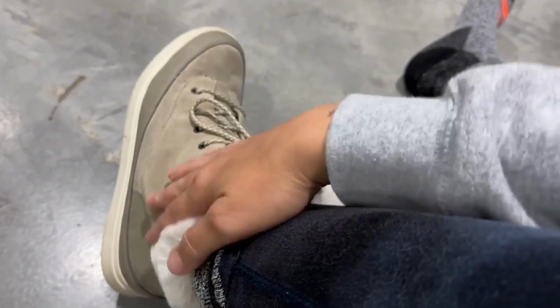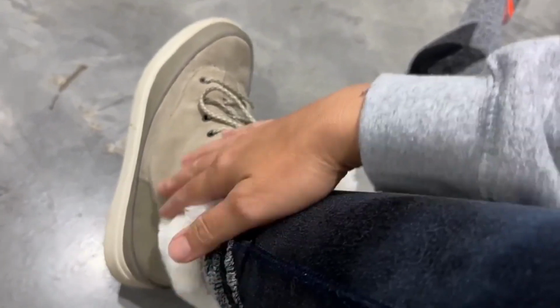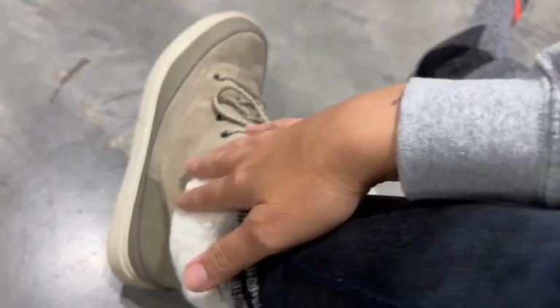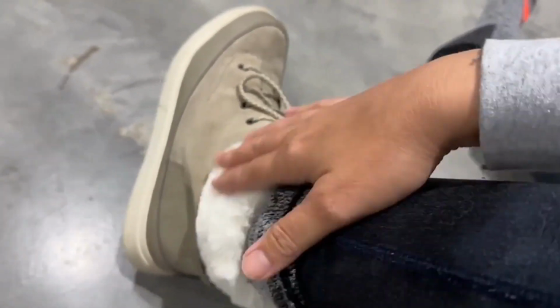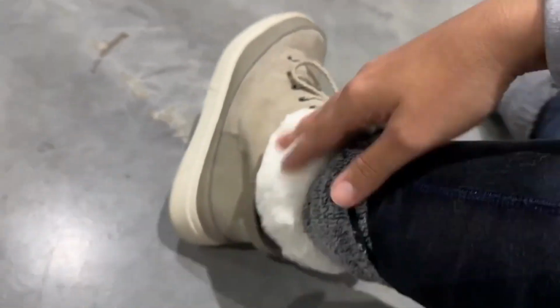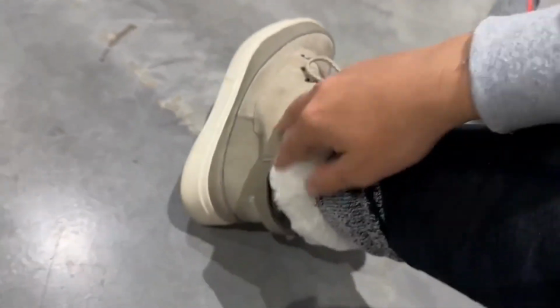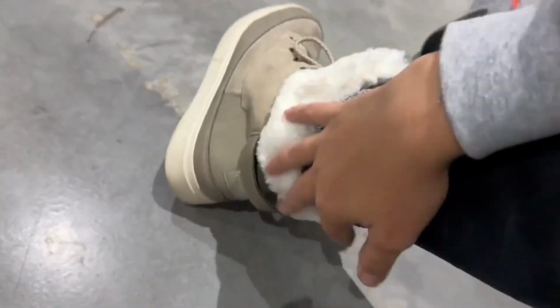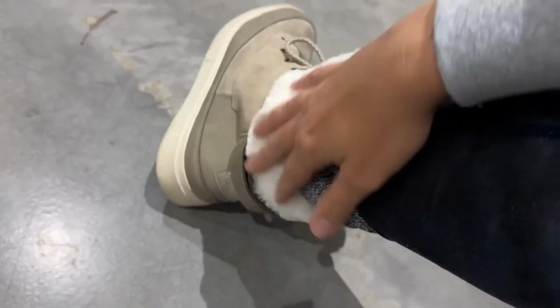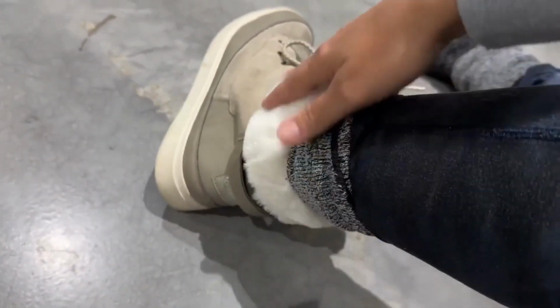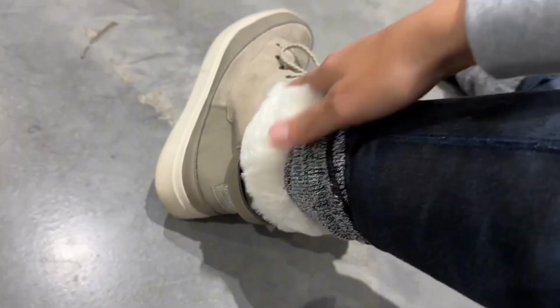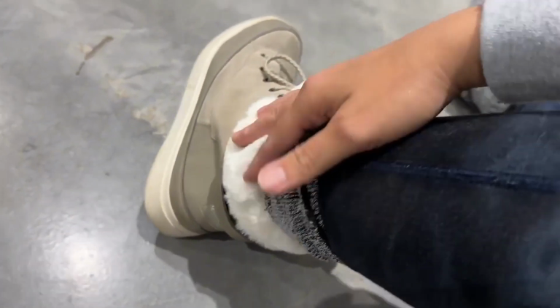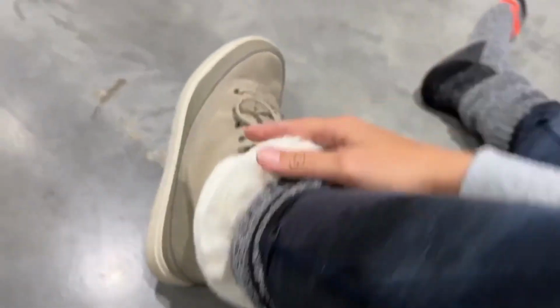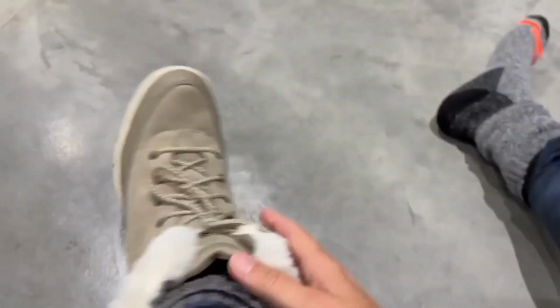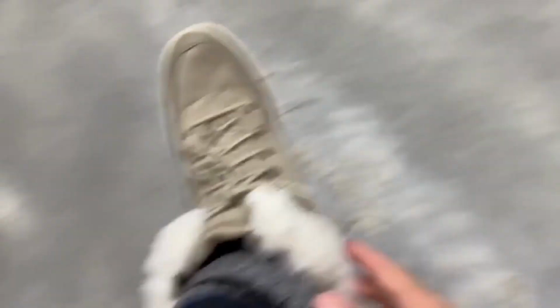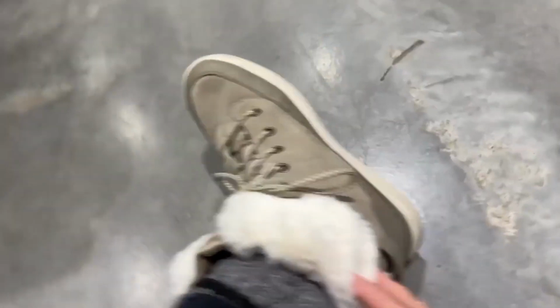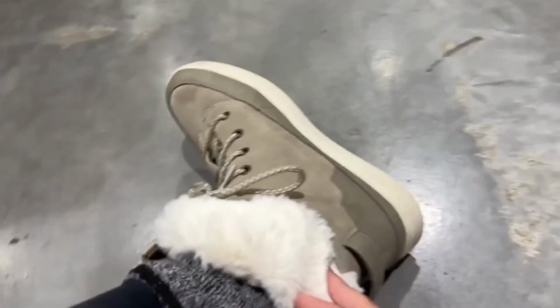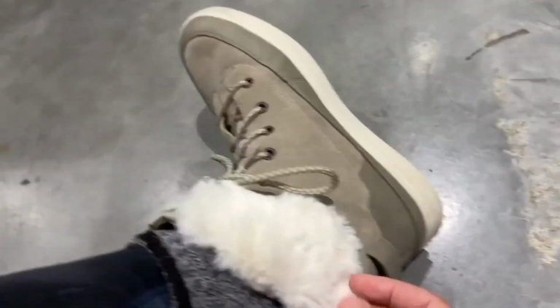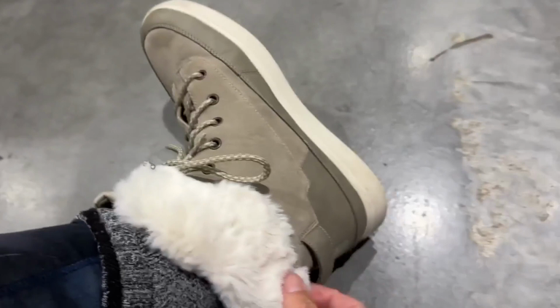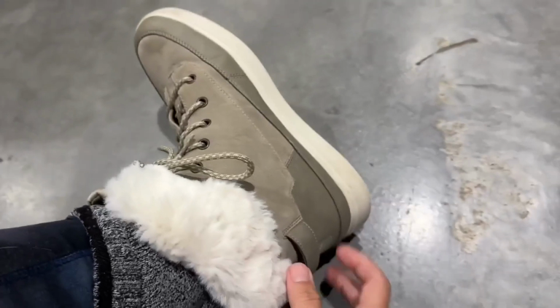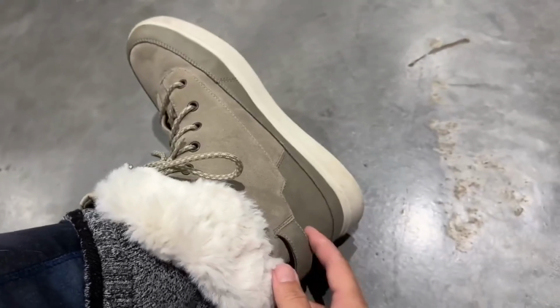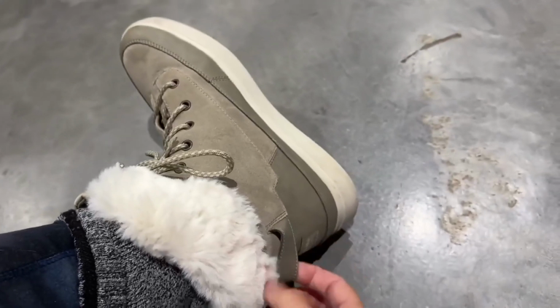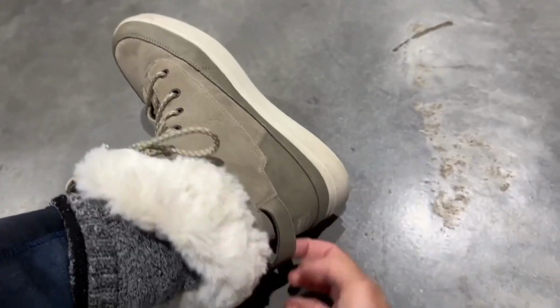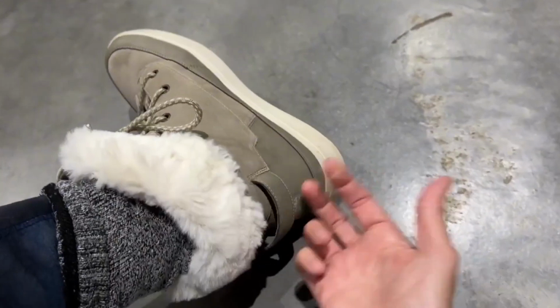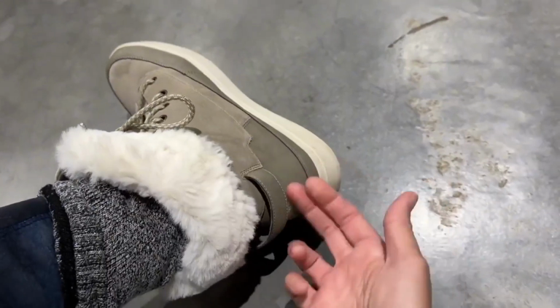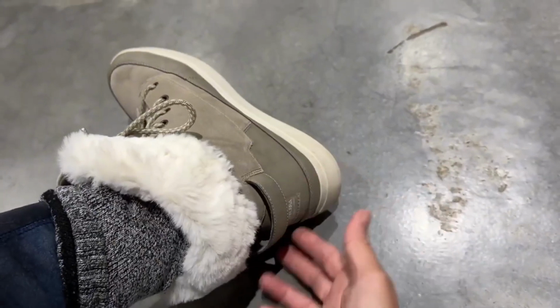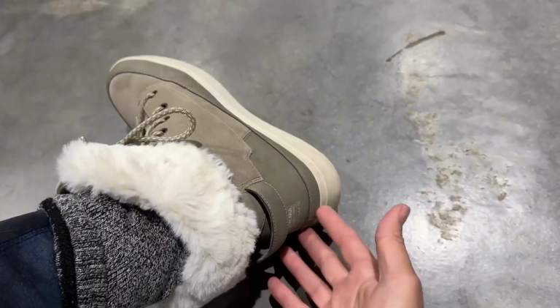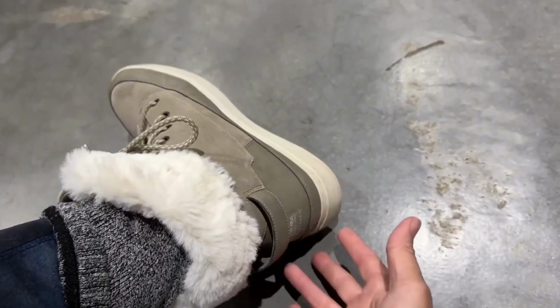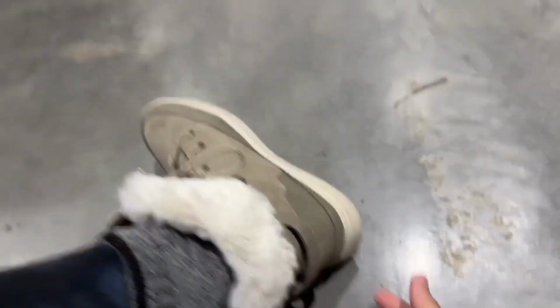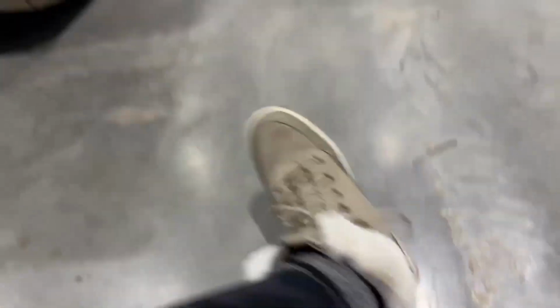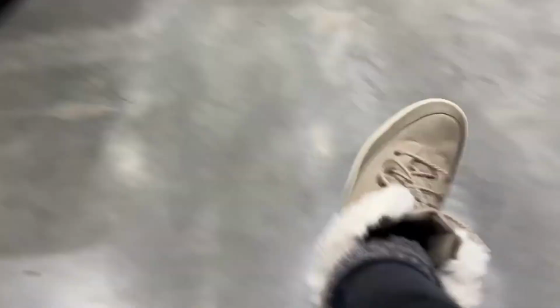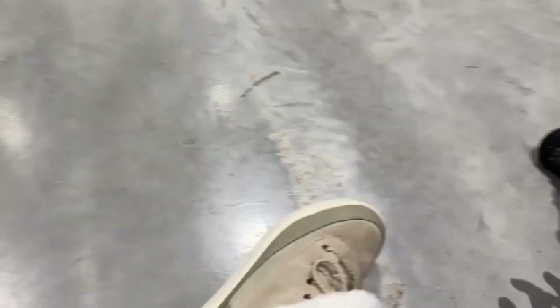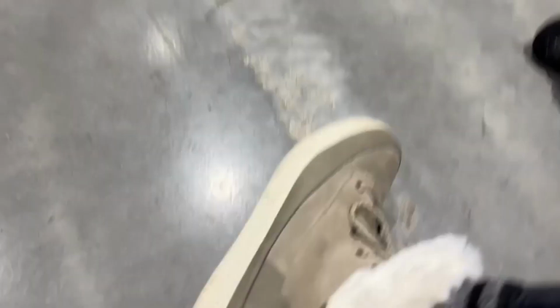I love this little fuzzy outer trim it's got here — it just kind of made the boot. It just looks really cool and aesthetically I think it looks really nice.